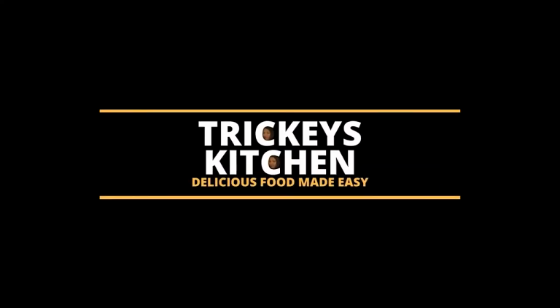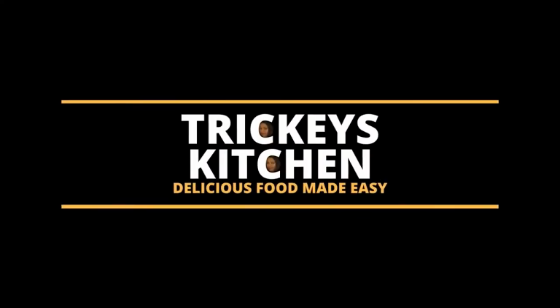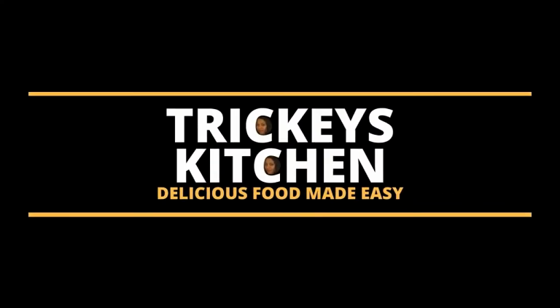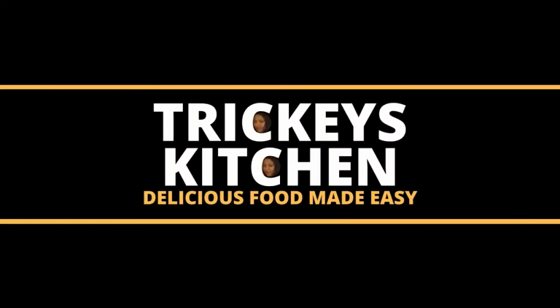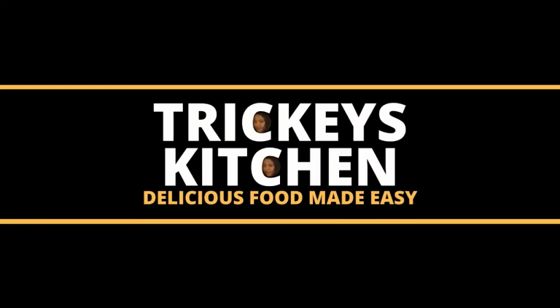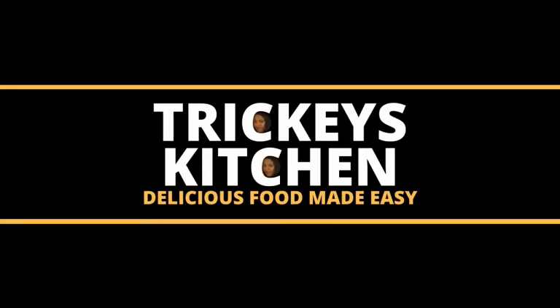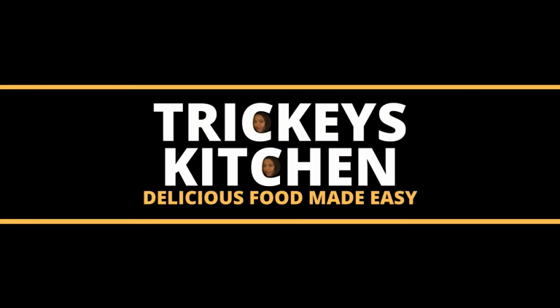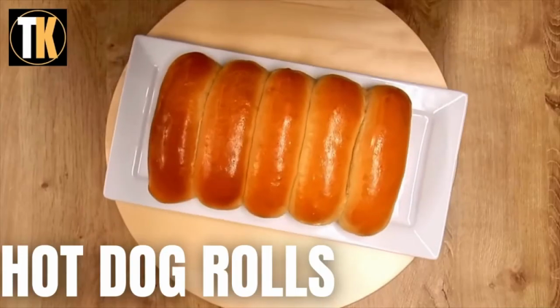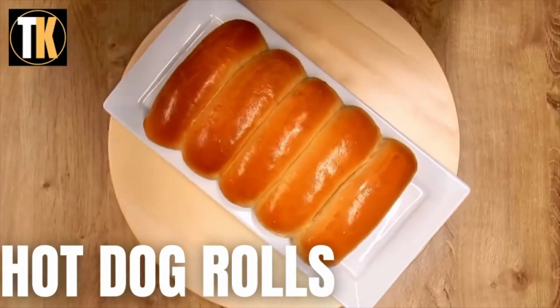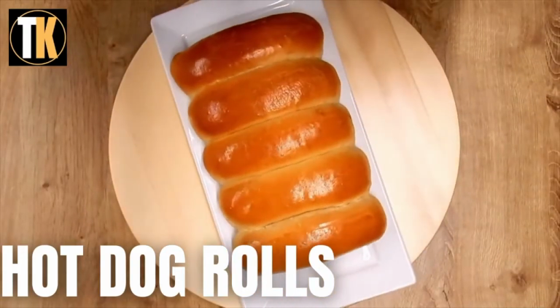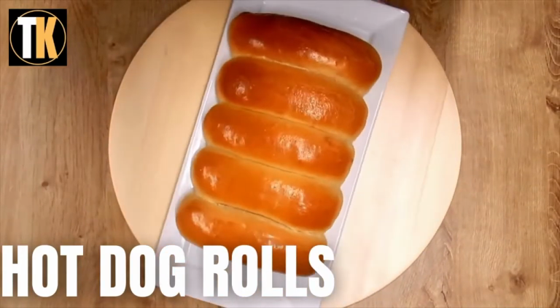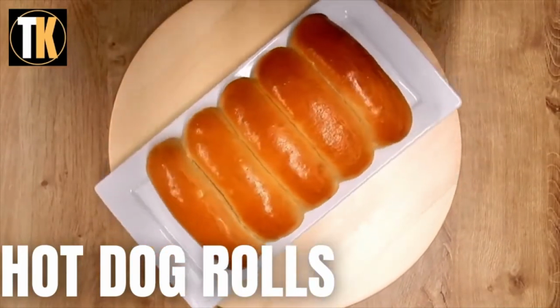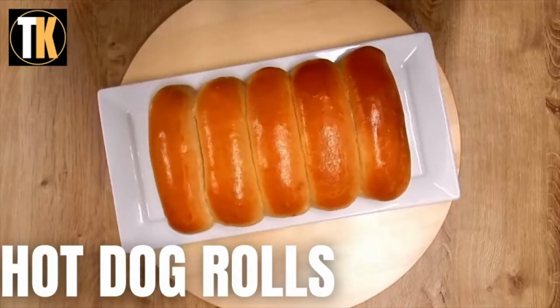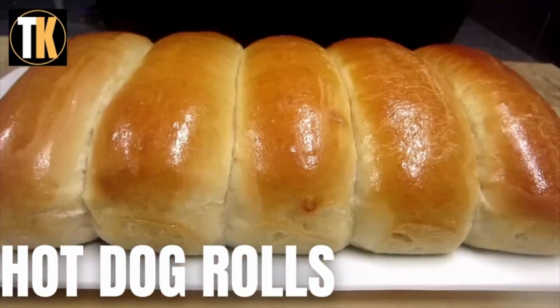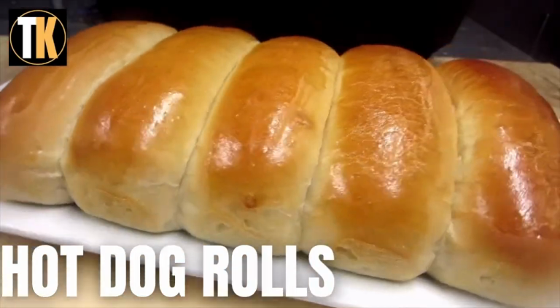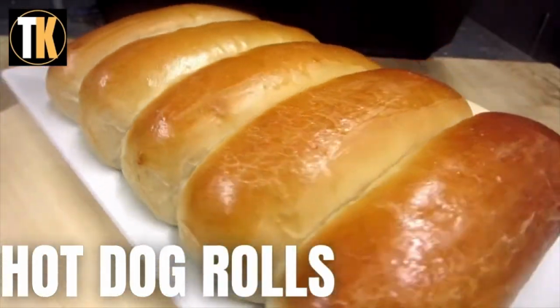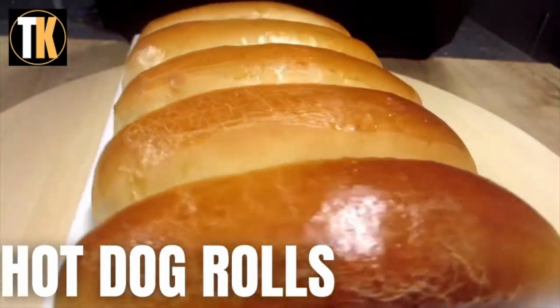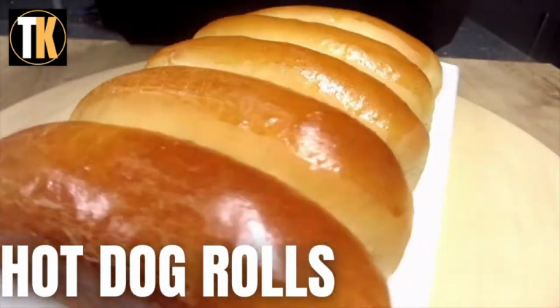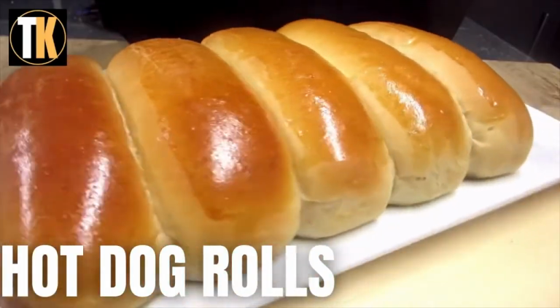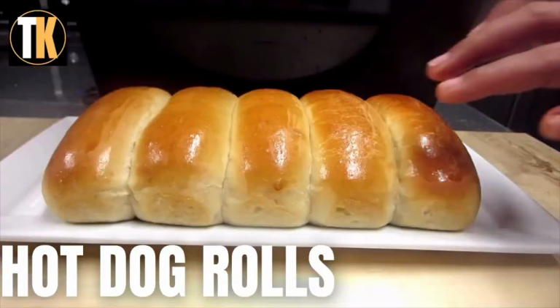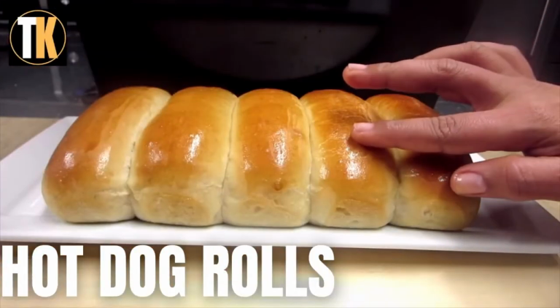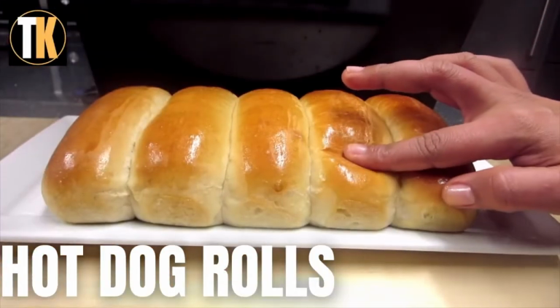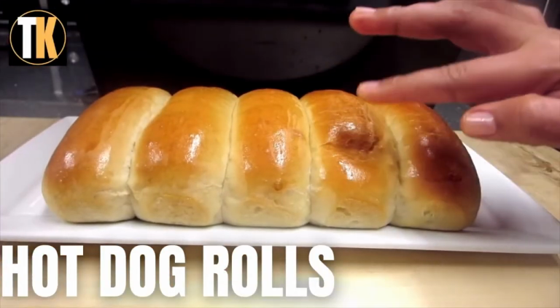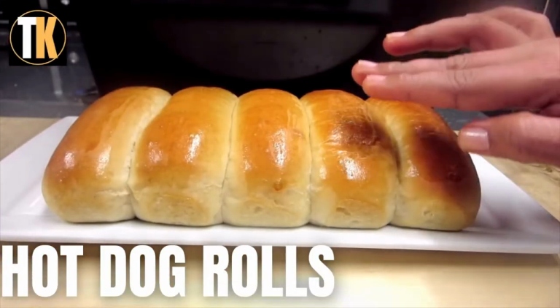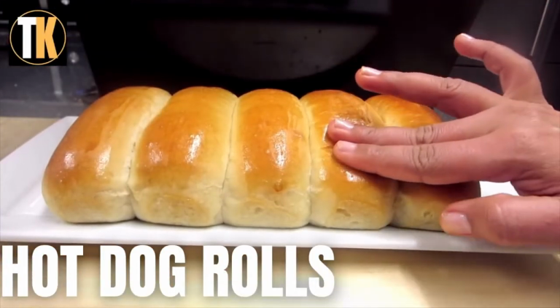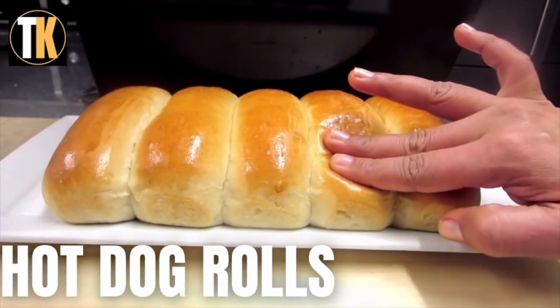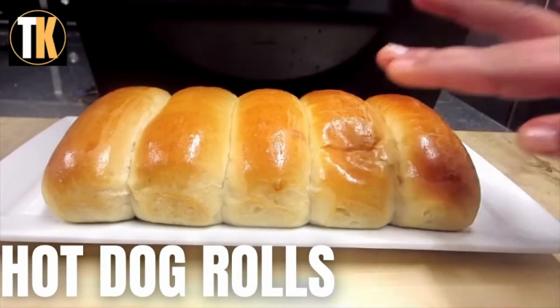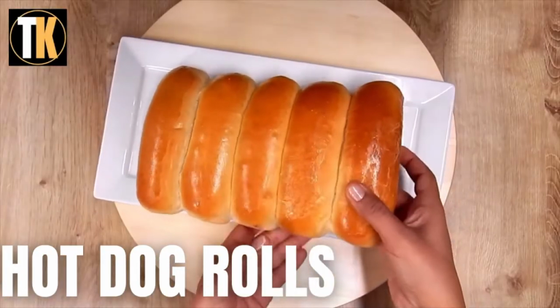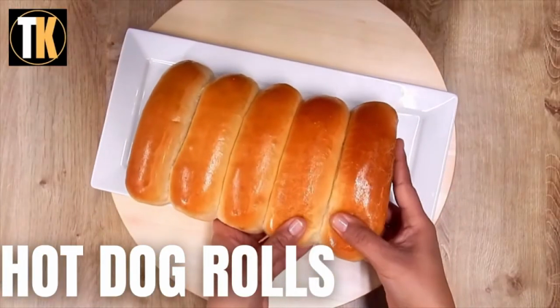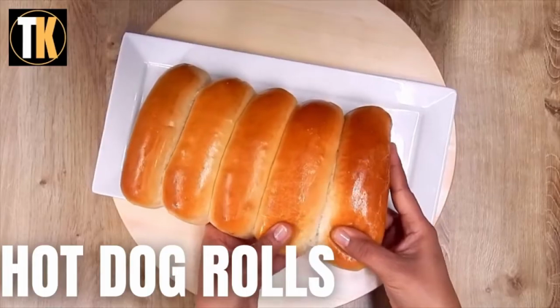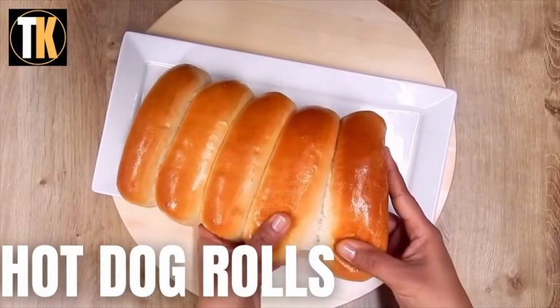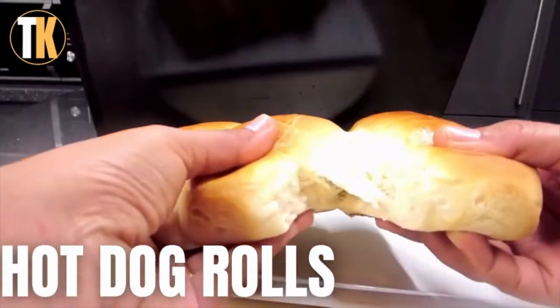Welcome to Tricky's Kitchen where delicious food is made easy. Today Tricky is baking hot dog rolls which are used to prepare a hot dog. There is a quotation by Lawrence J. Peter that the noblest of all dogs is the hot dog — it feeds the hand that bites it.